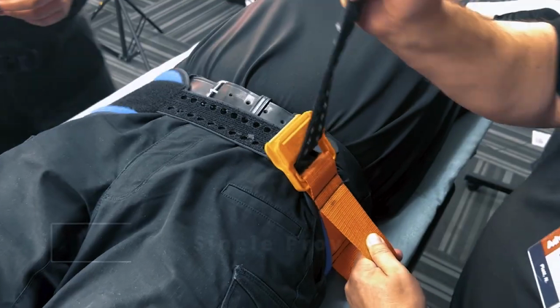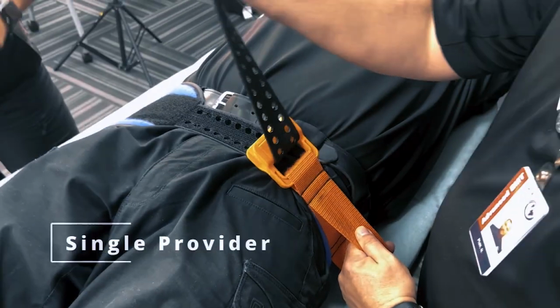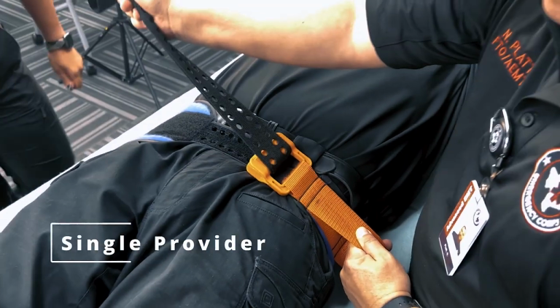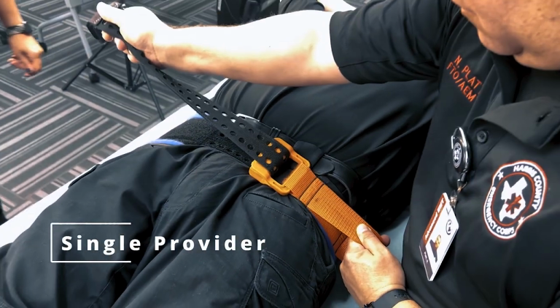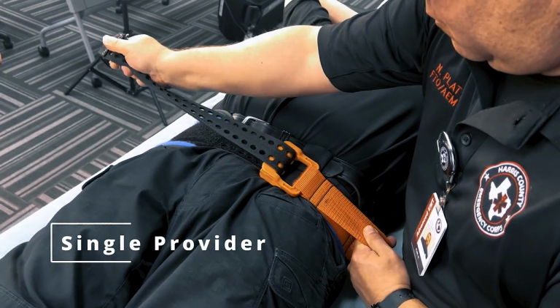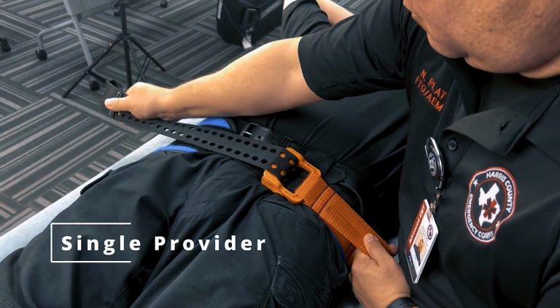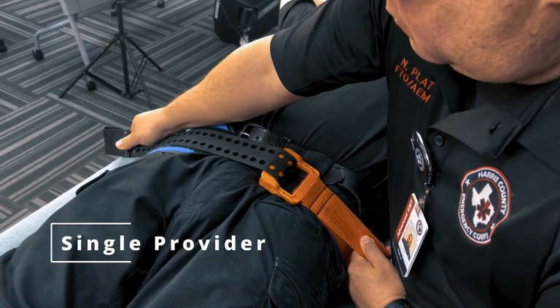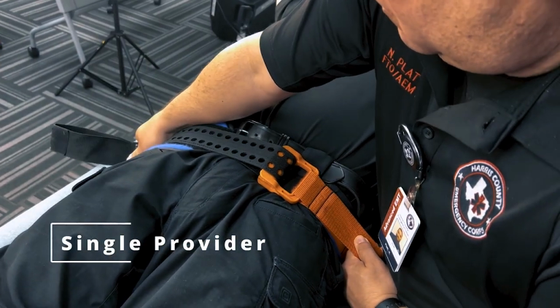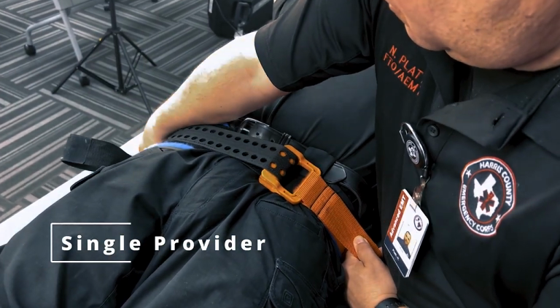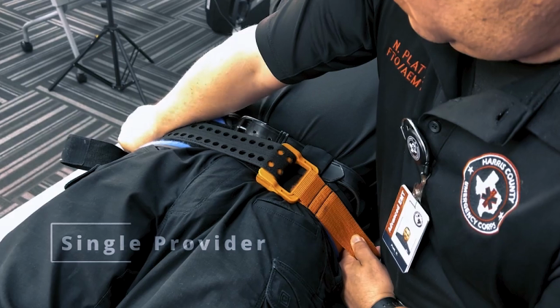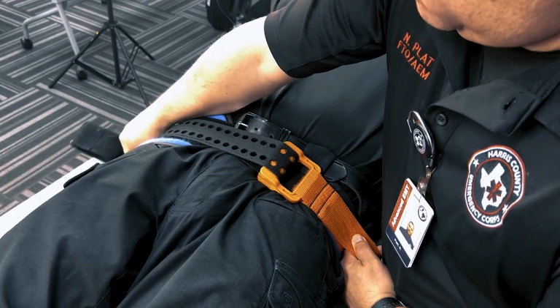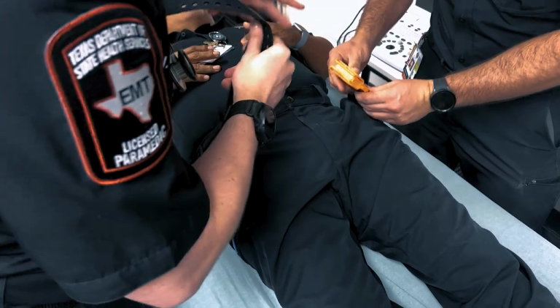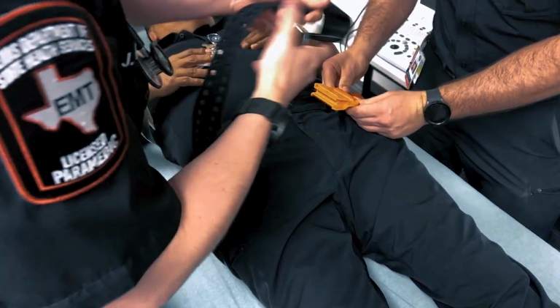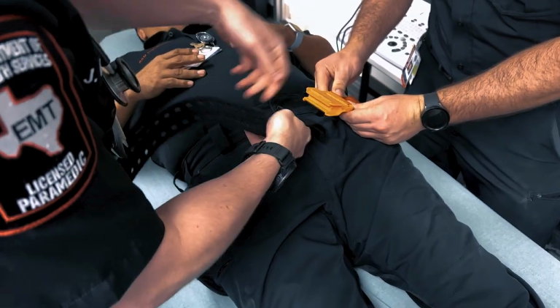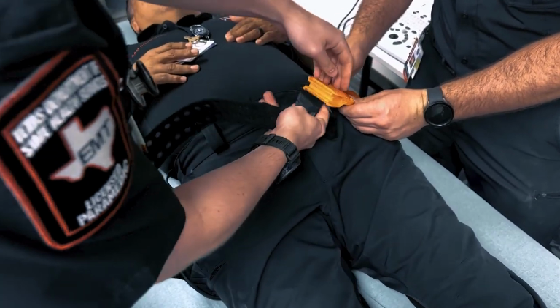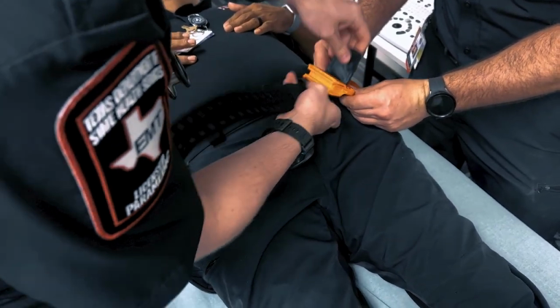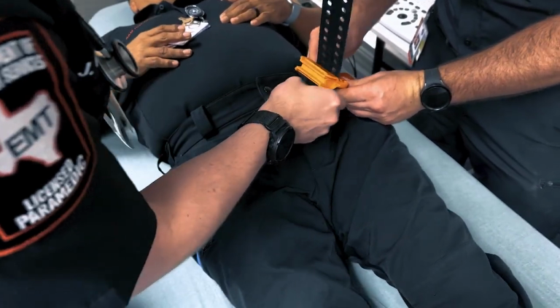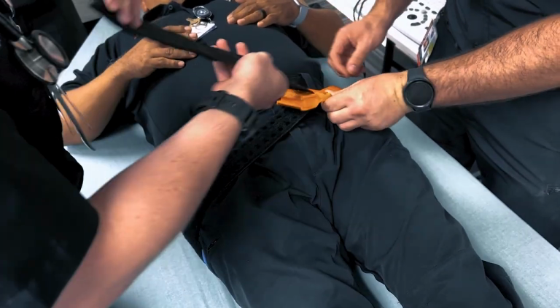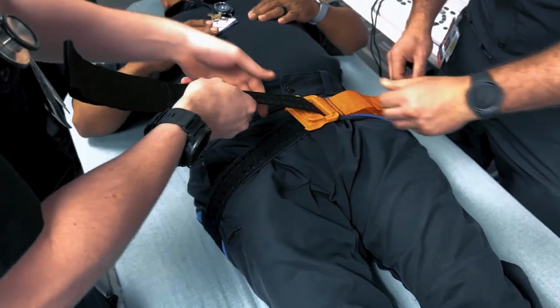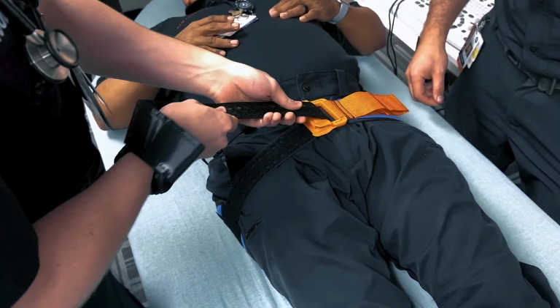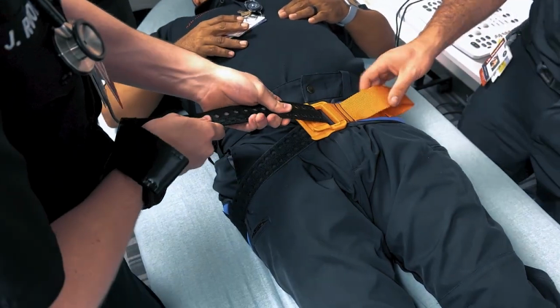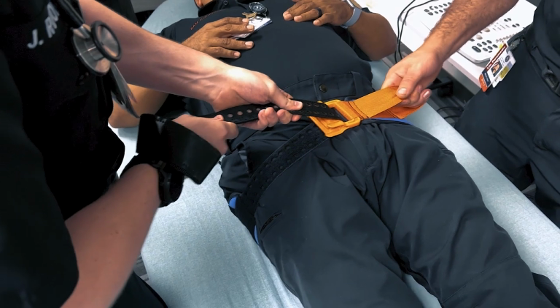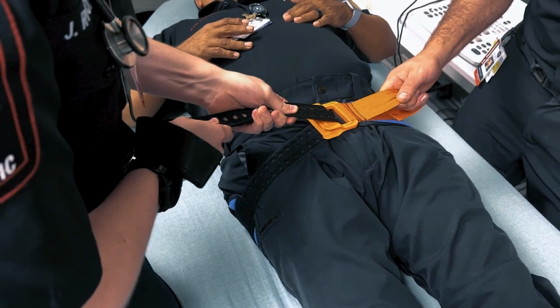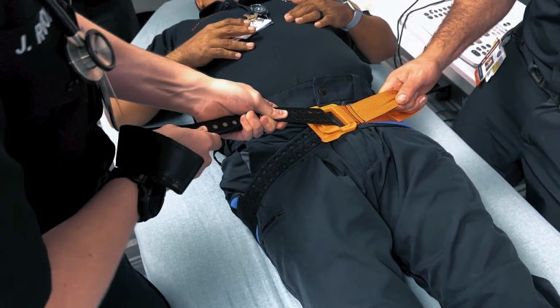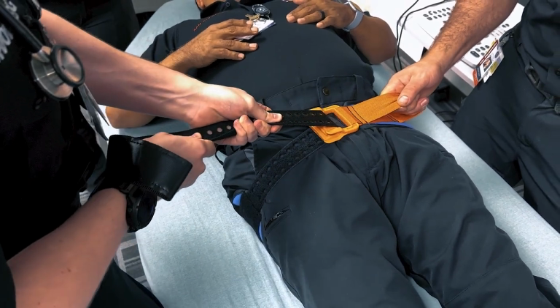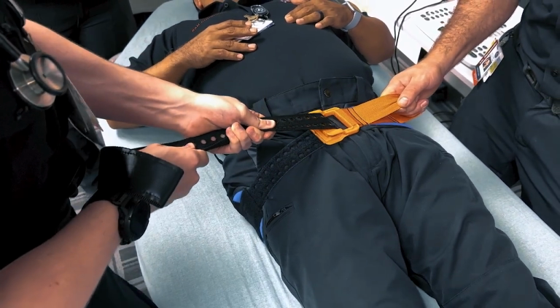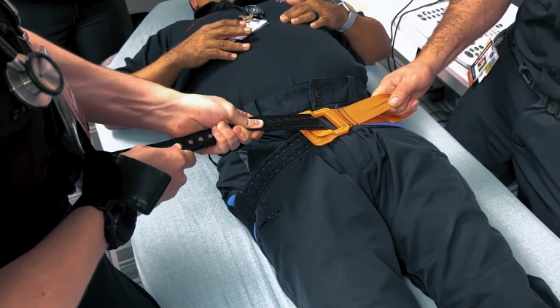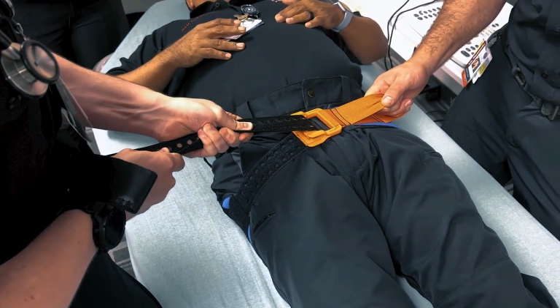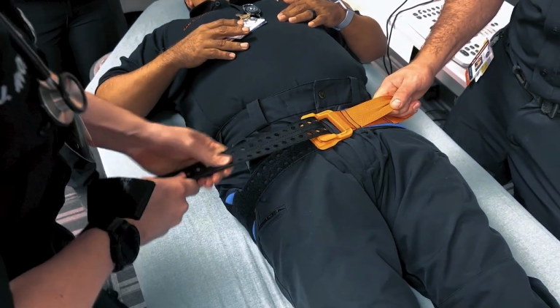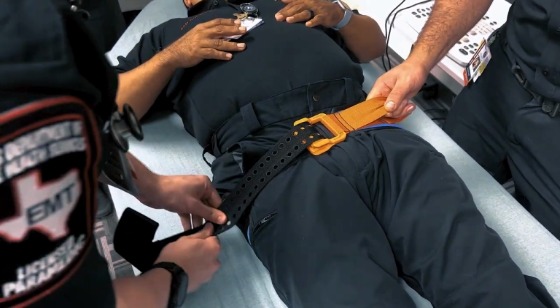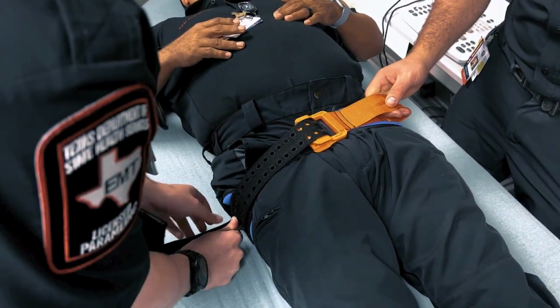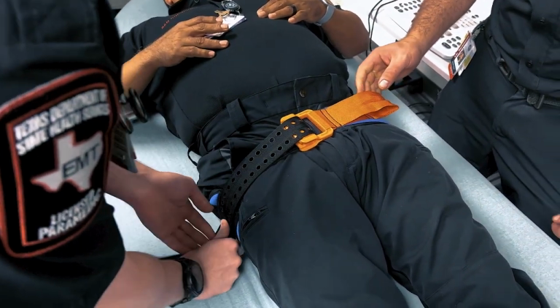Although the pelvic binder procedure can be performed by one provider, it is recommended to have two. When applying a pelvic binder, it is essential to ensure that the binder is properly positioned and secured. Check for any discomfort or restriction of breathing and adjust the tension accordingly.